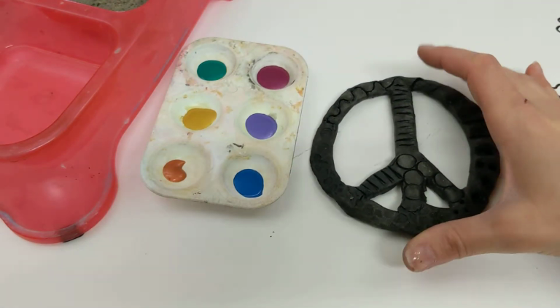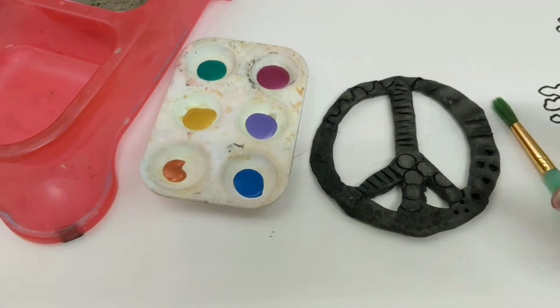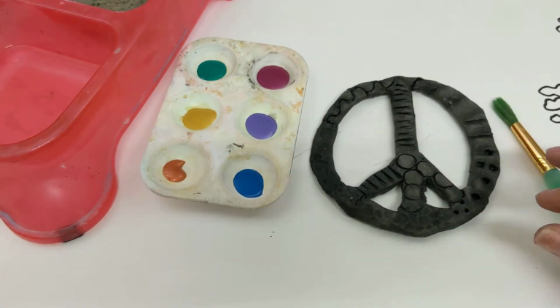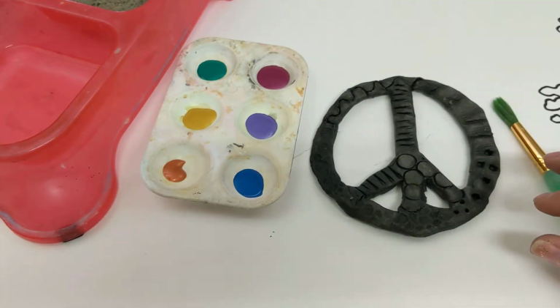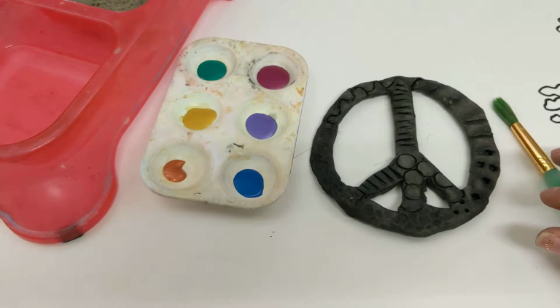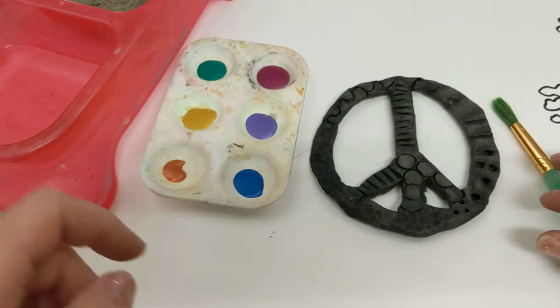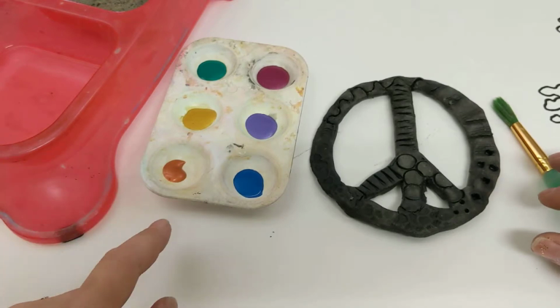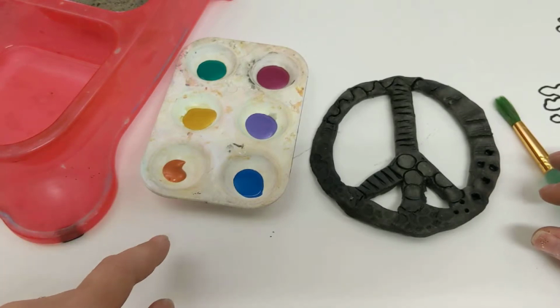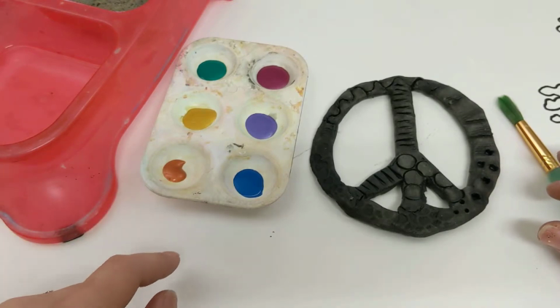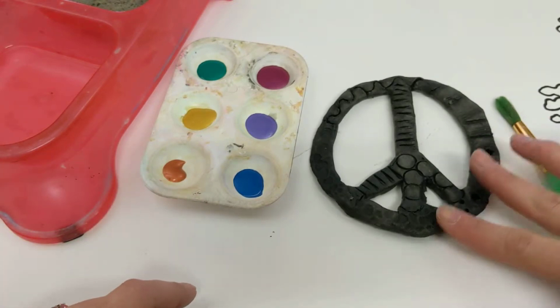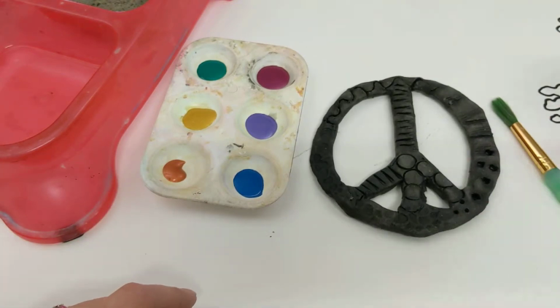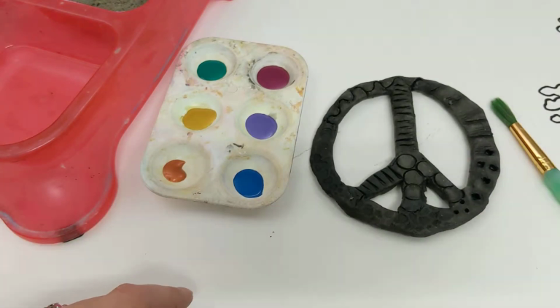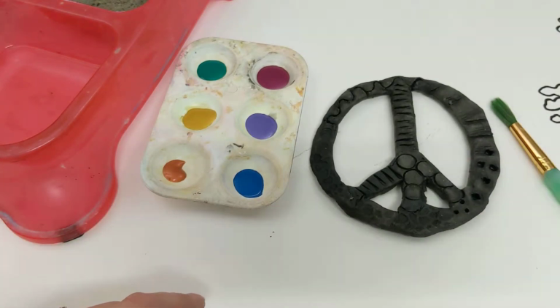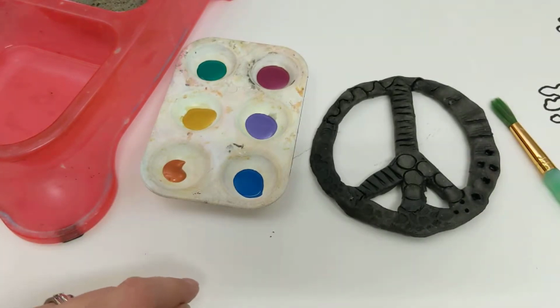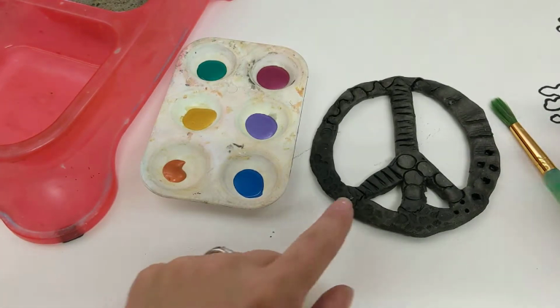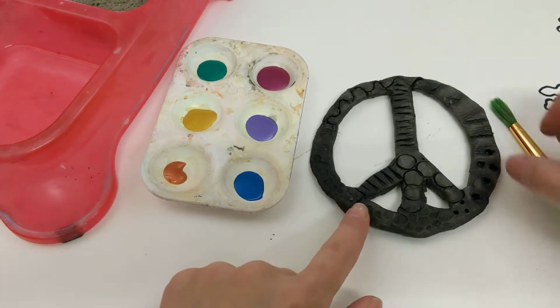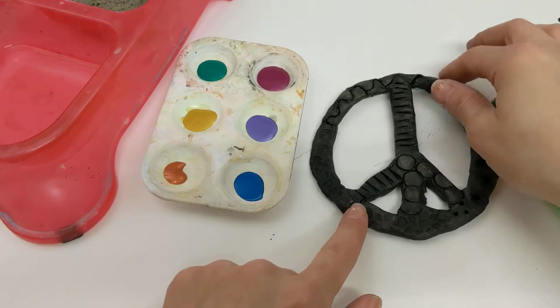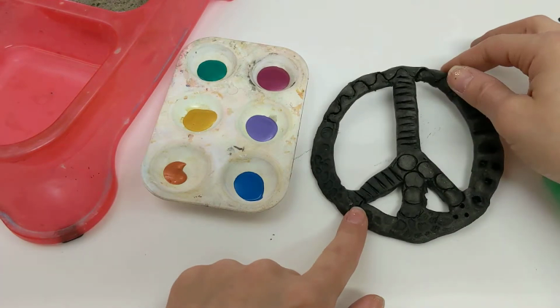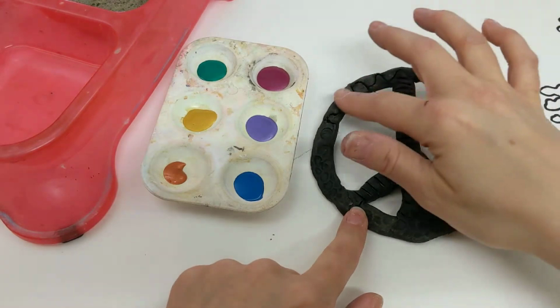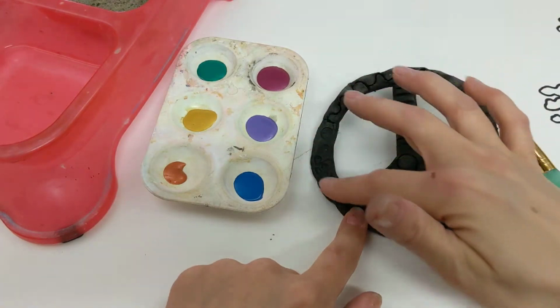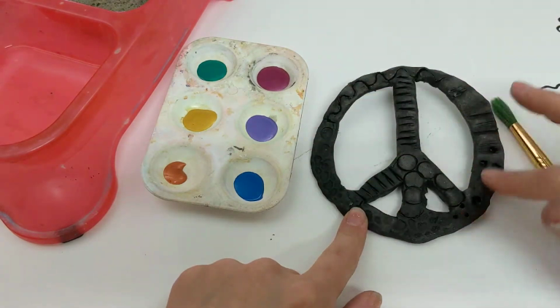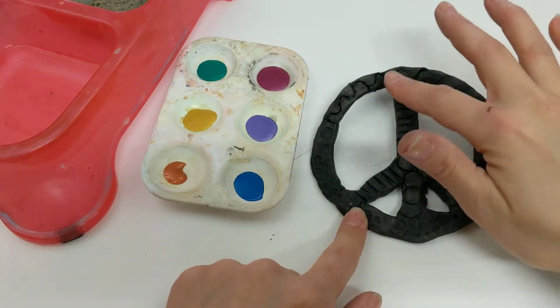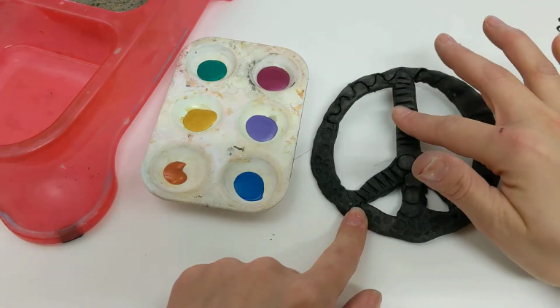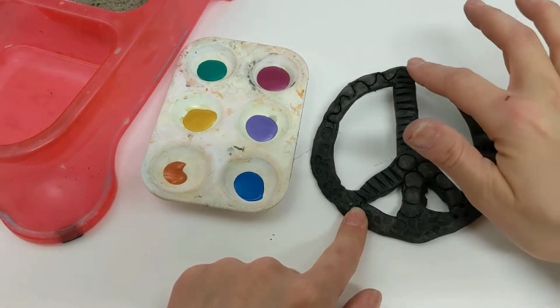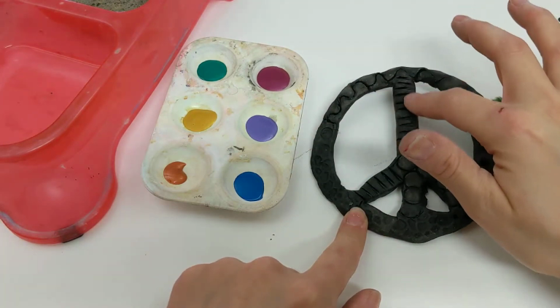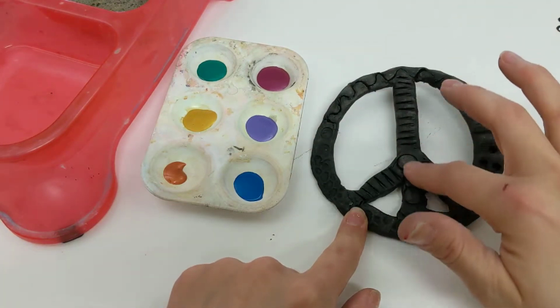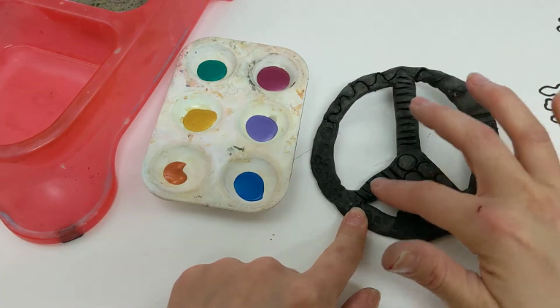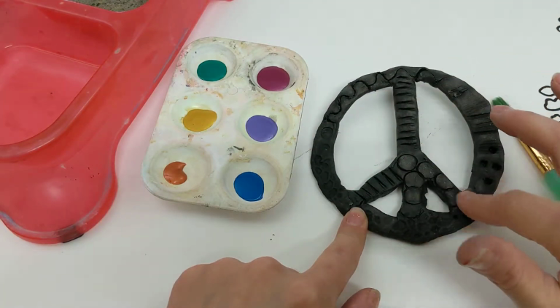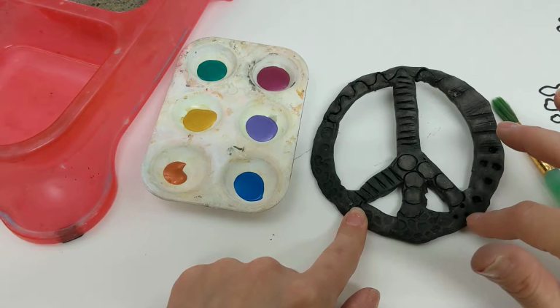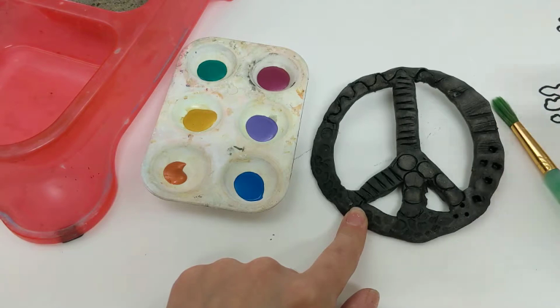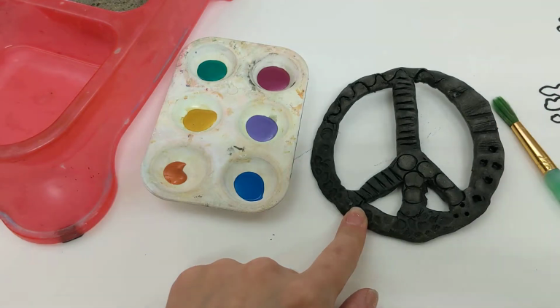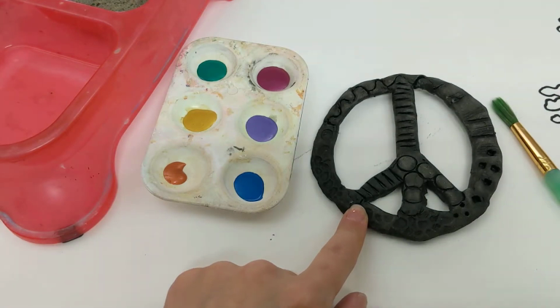We are actually going to be adding metallic acrylic paint on top of our peace signs. This is going to make our surface area metallic while the textured recesses of our projects will still remain black.